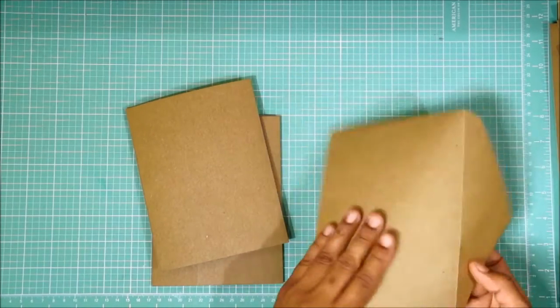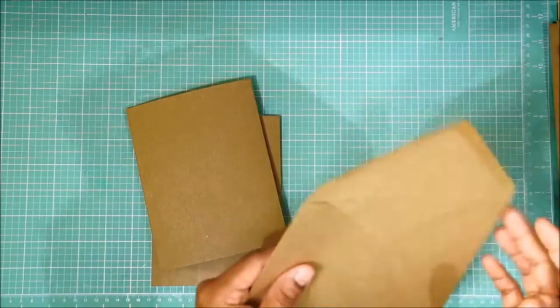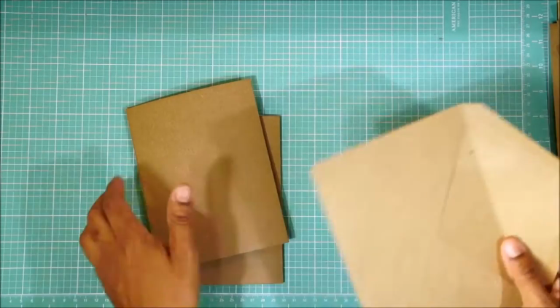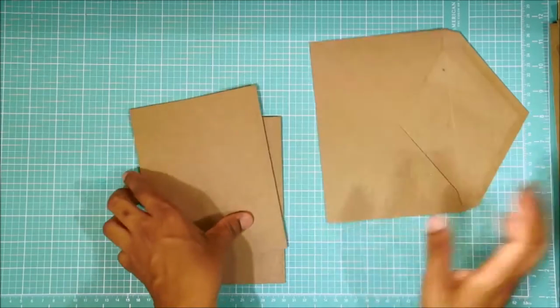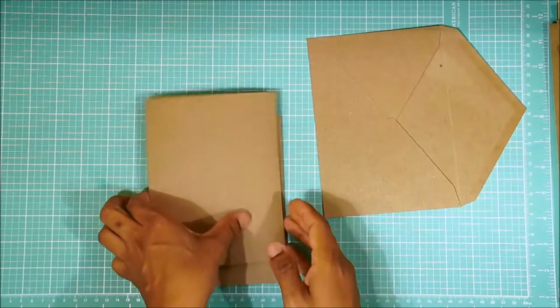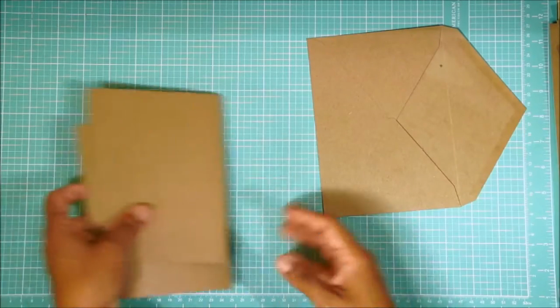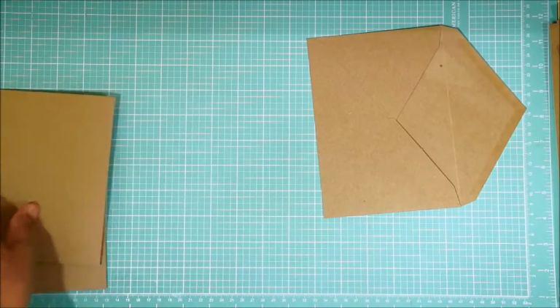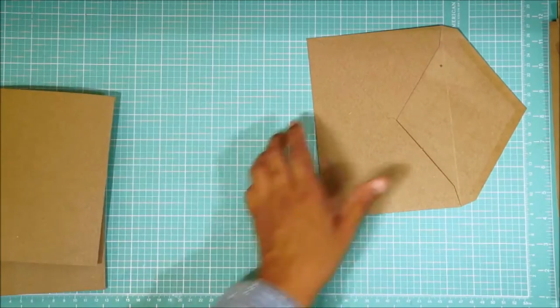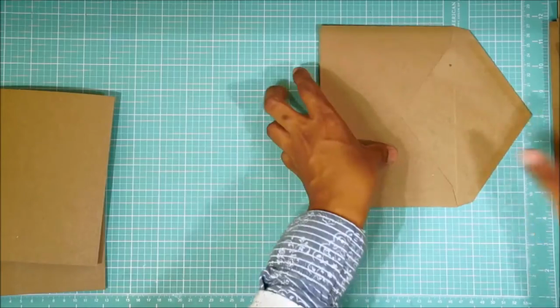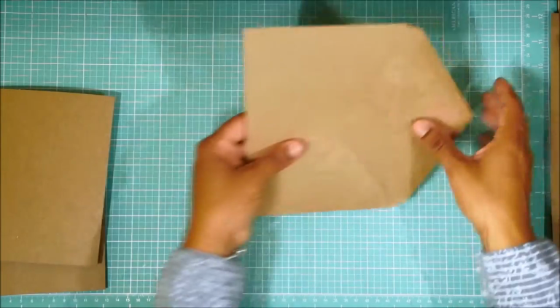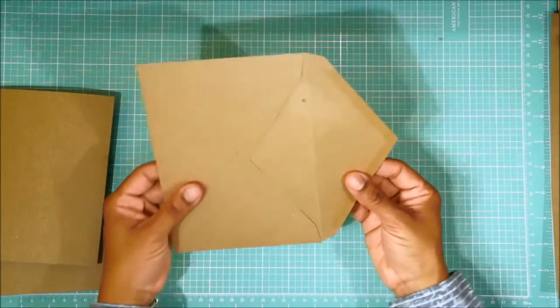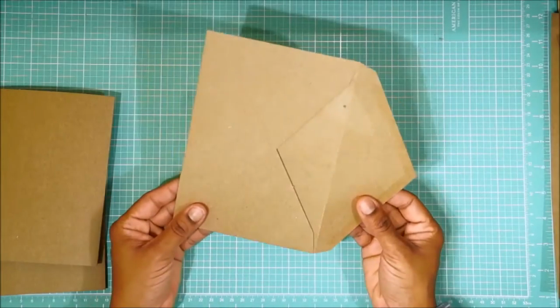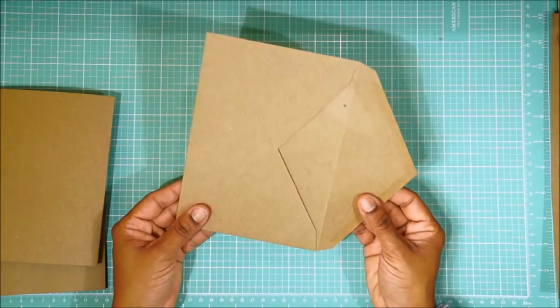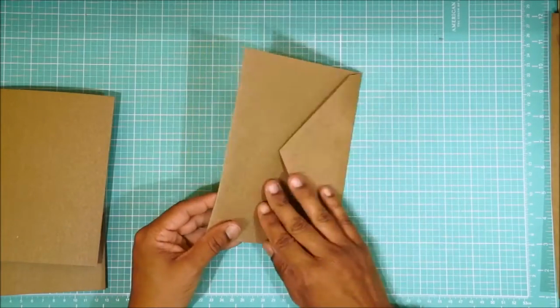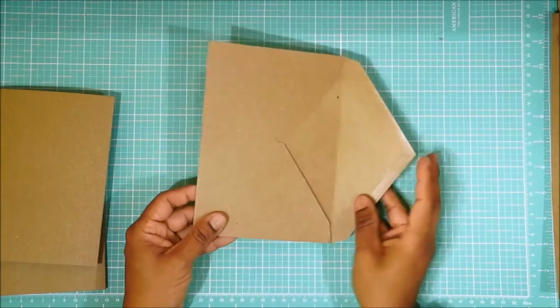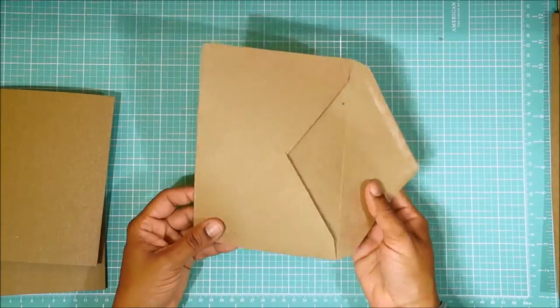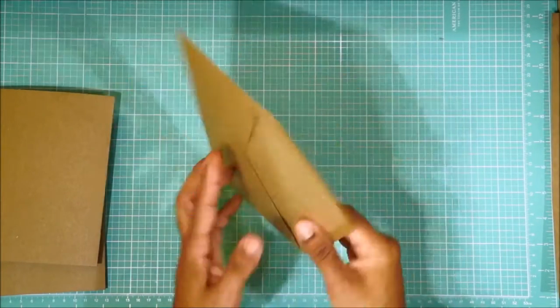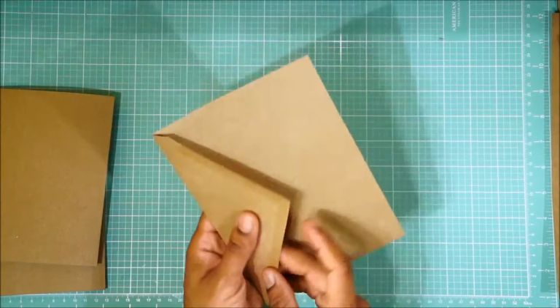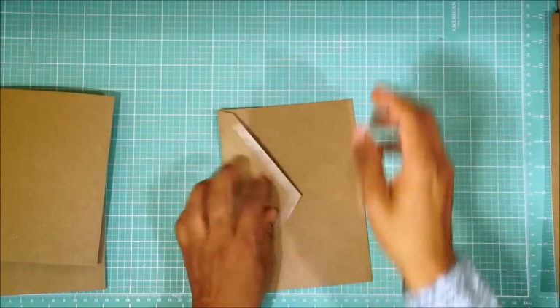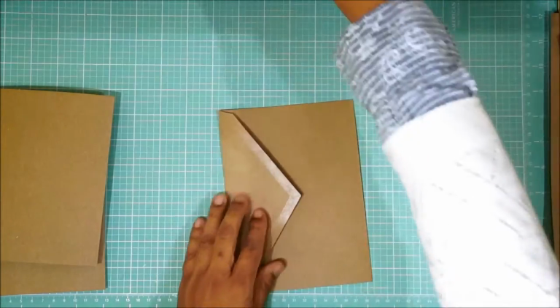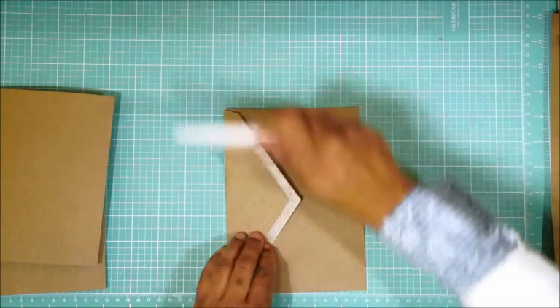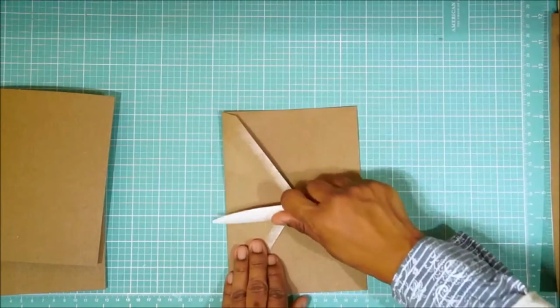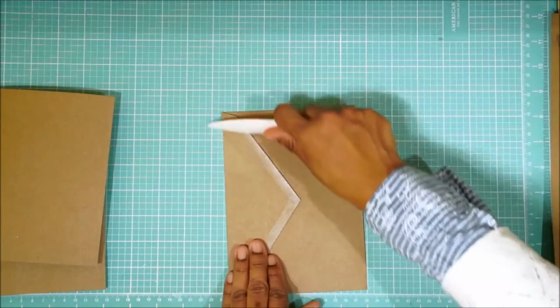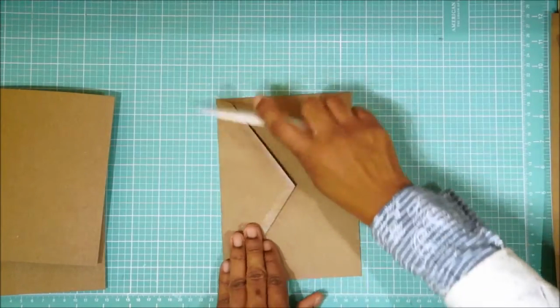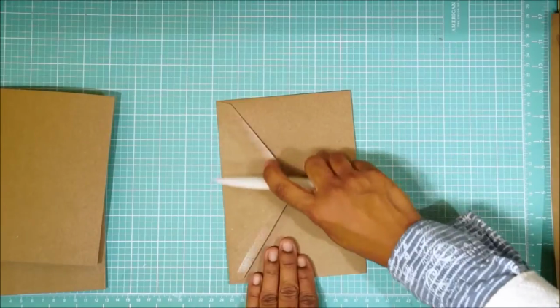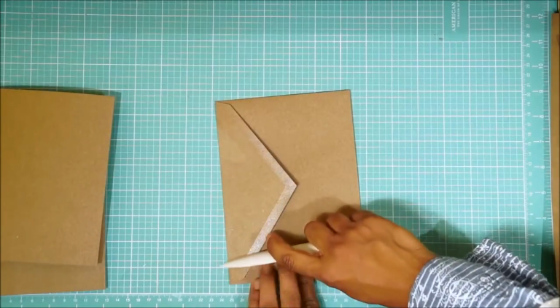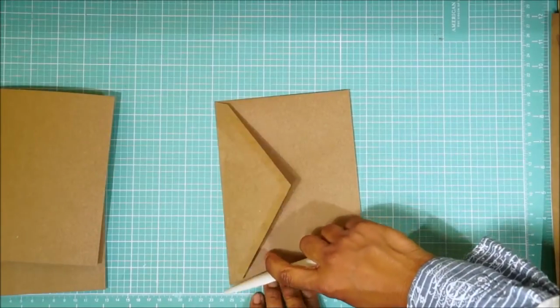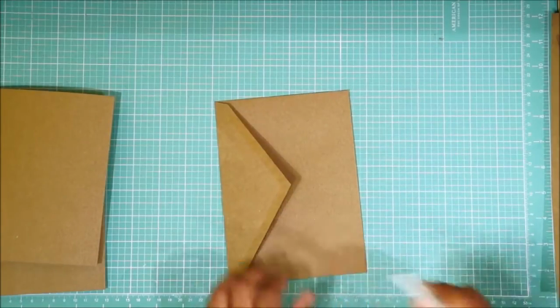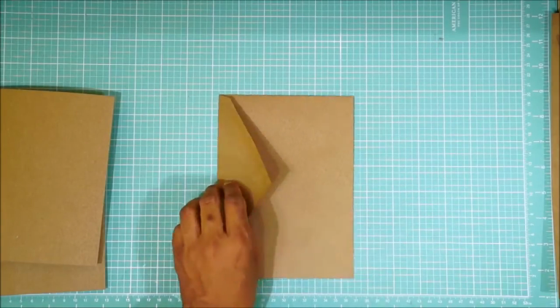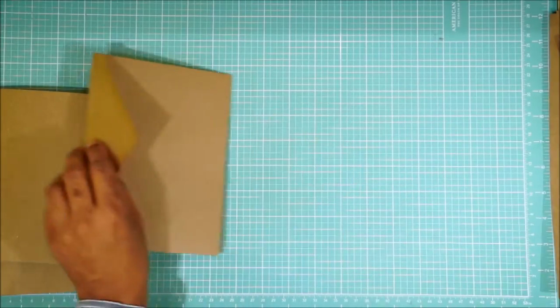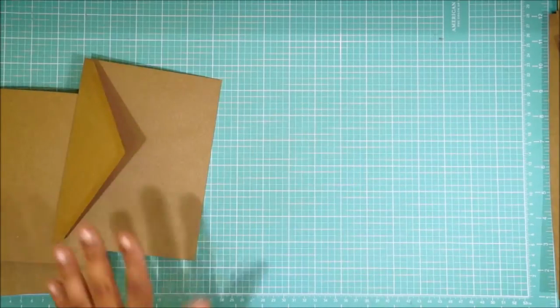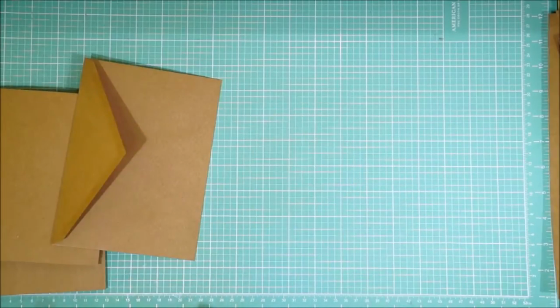So the first thing you're going to do, you're going to take all three of your envelopes, open them up, and then fold them backwards and crease them with your bone folder.